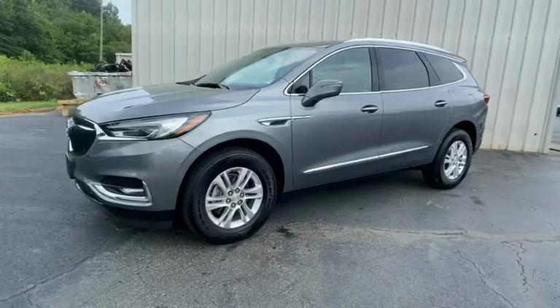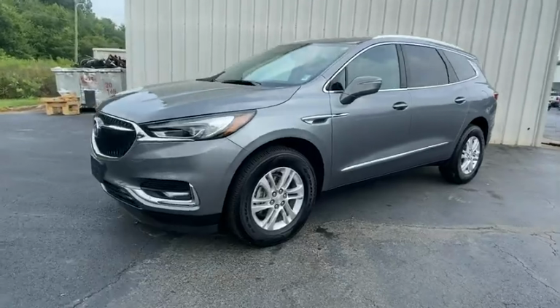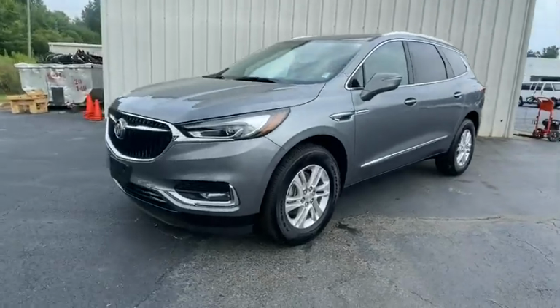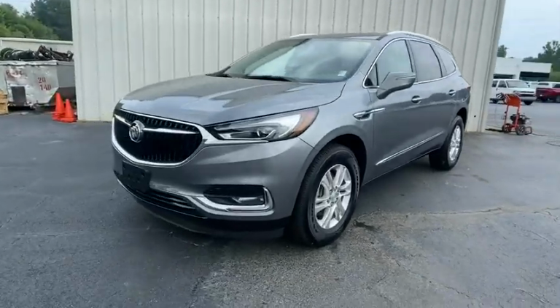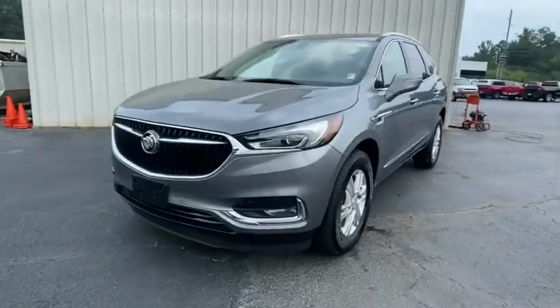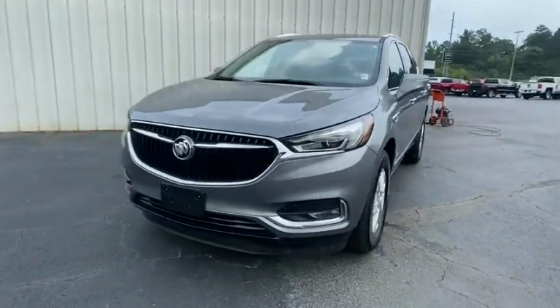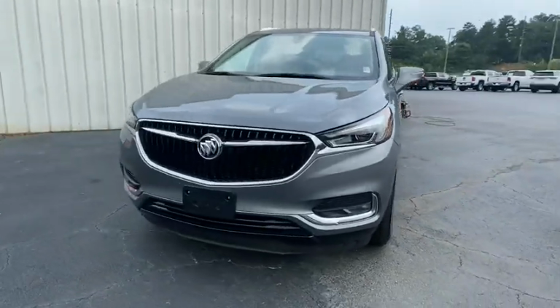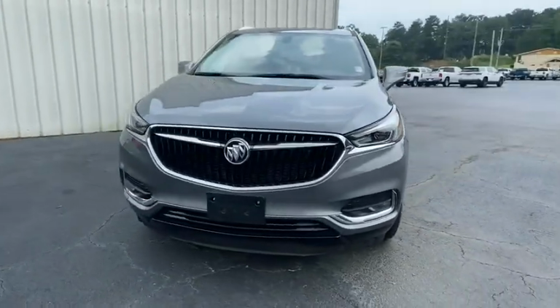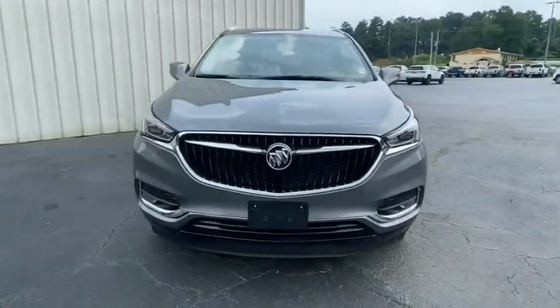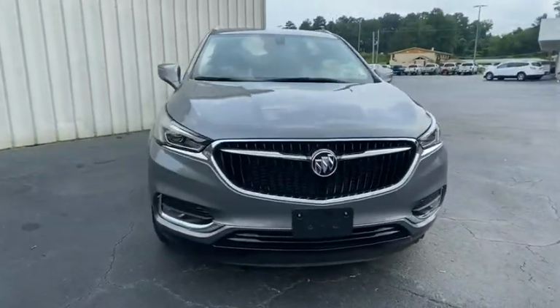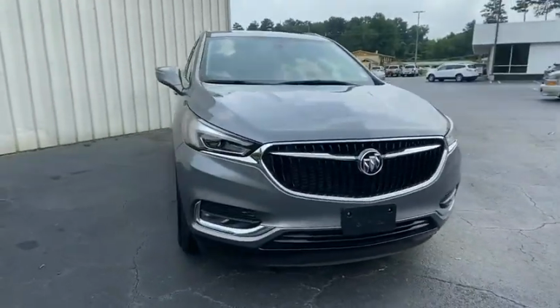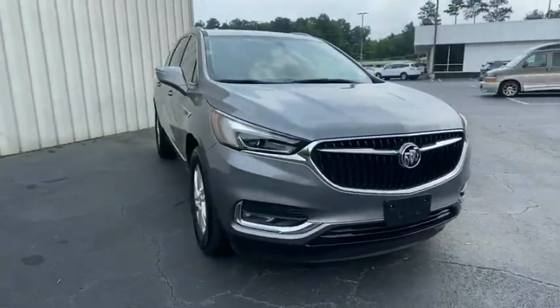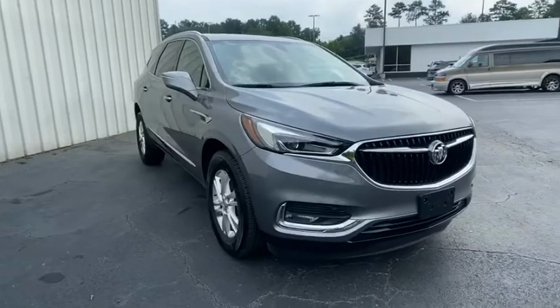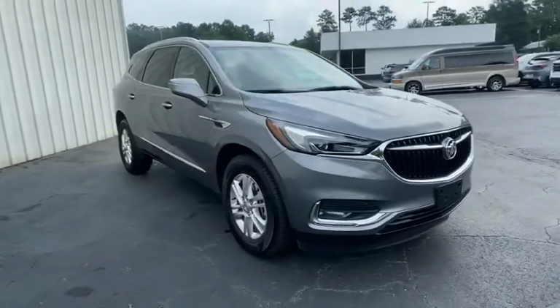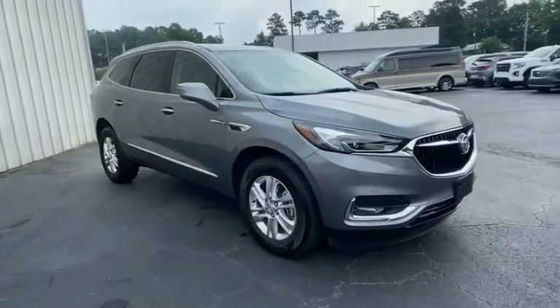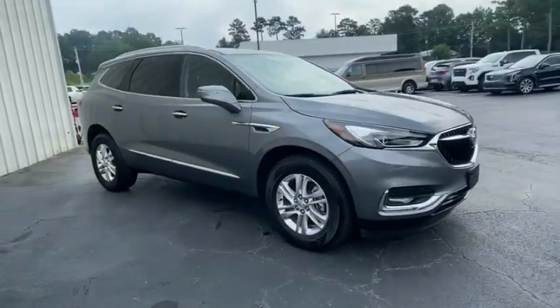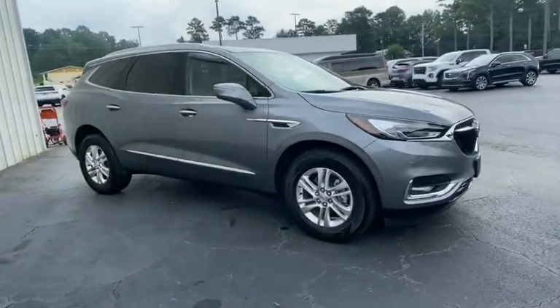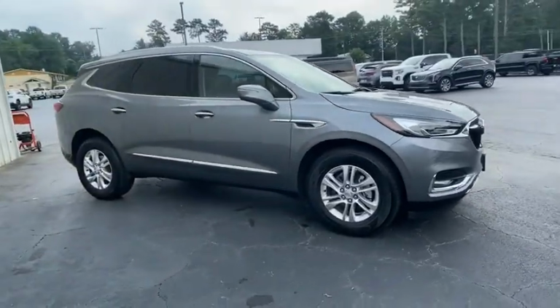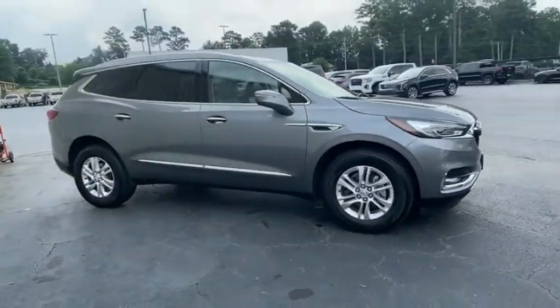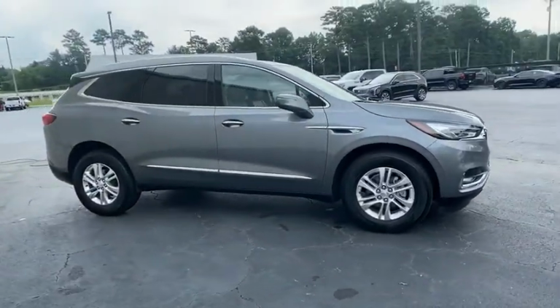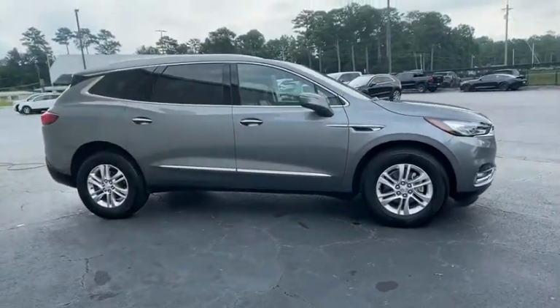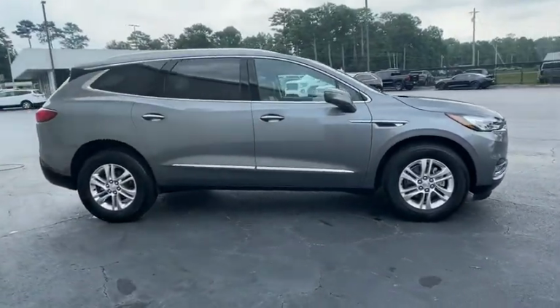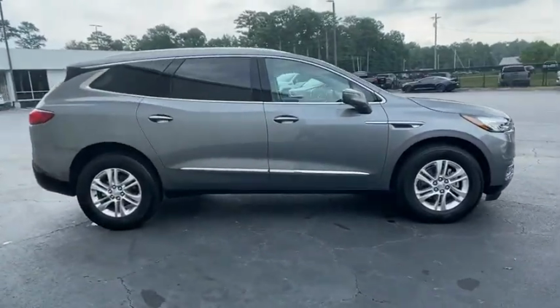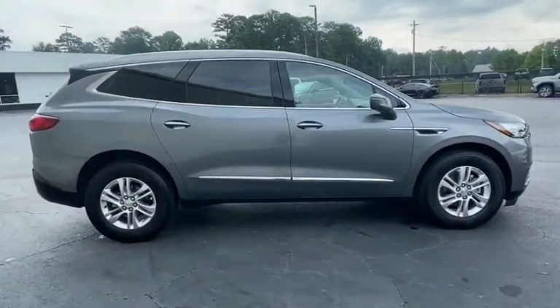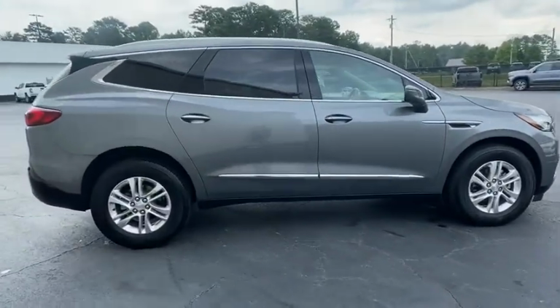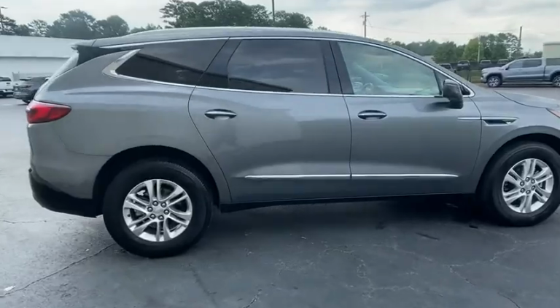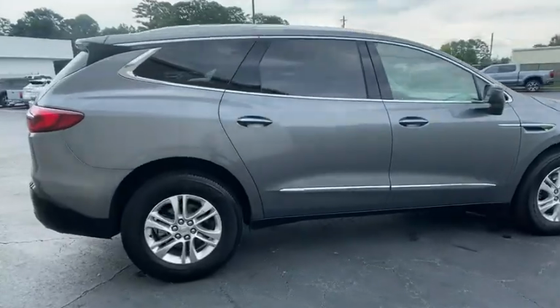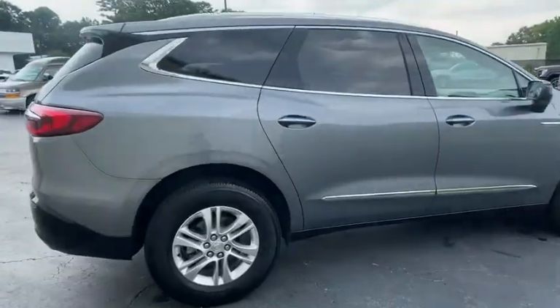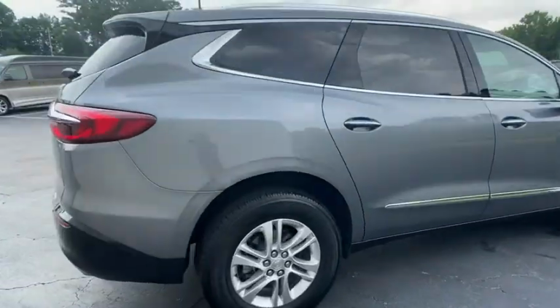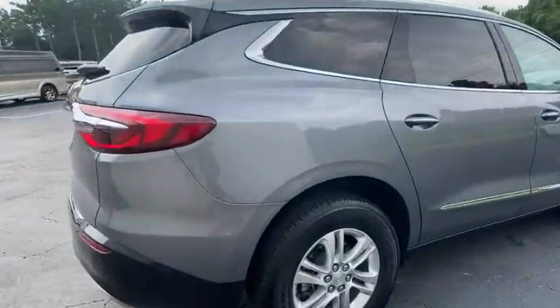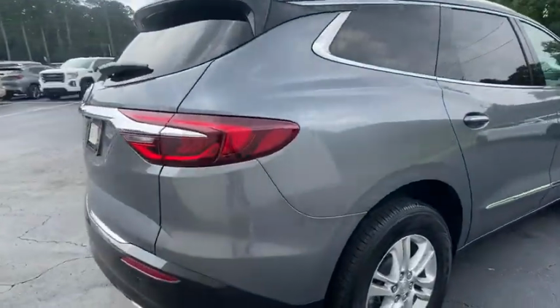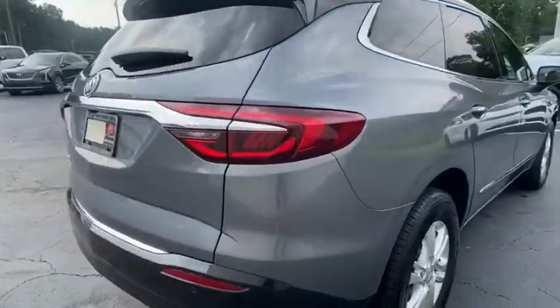Take a ride in the 2020 Buick Enclave. The Enclave offers three rows of seats standard. Not only is it roomy and stylish, but Buick really did its homework on this vehicle. They did not cut any corners.